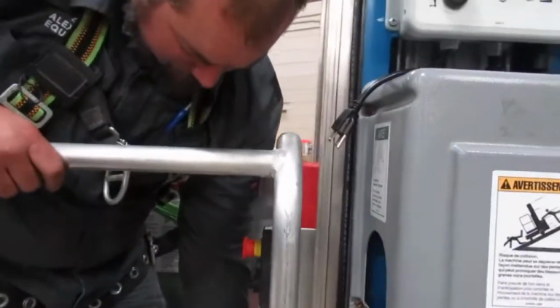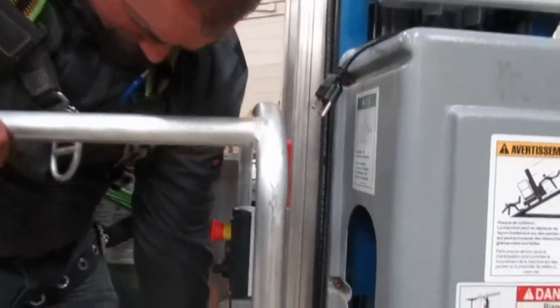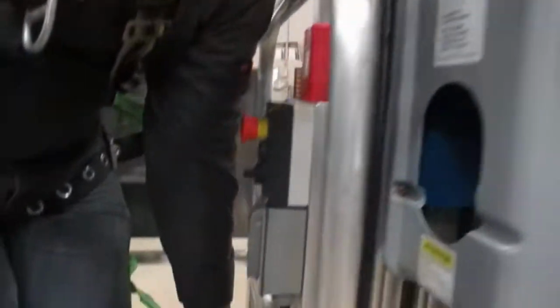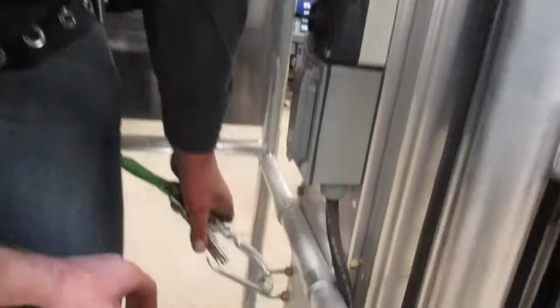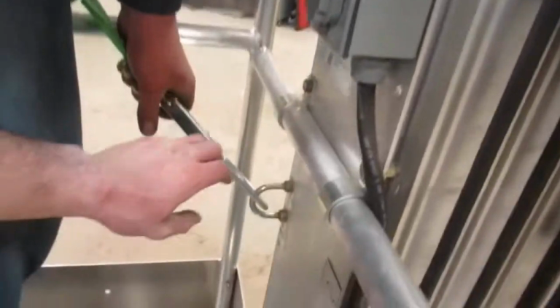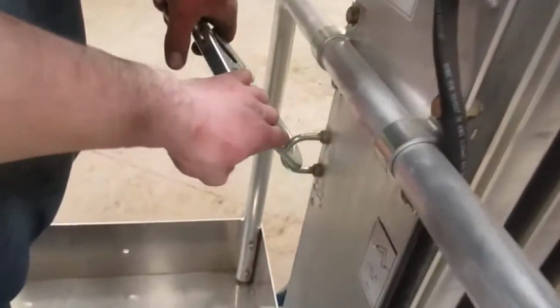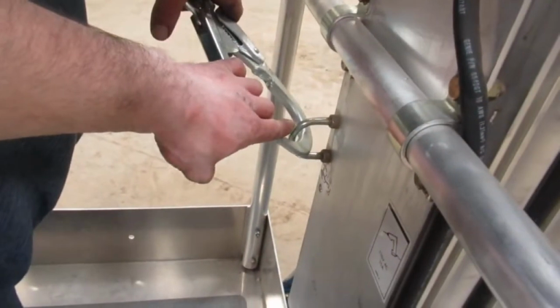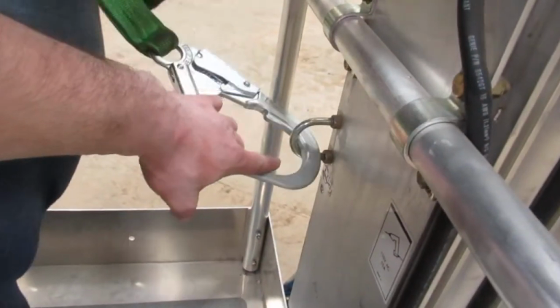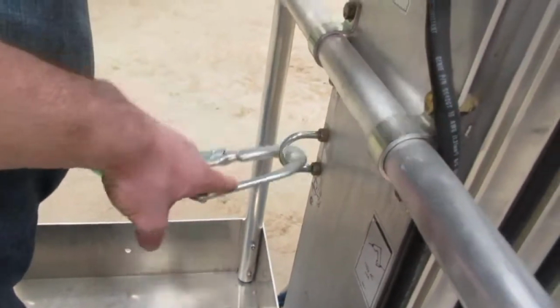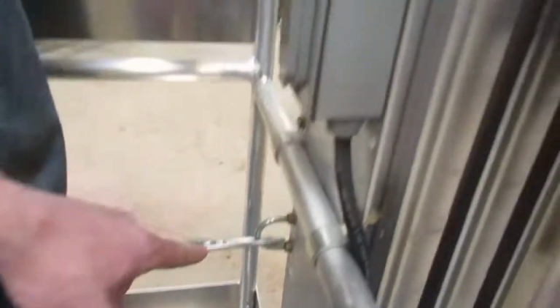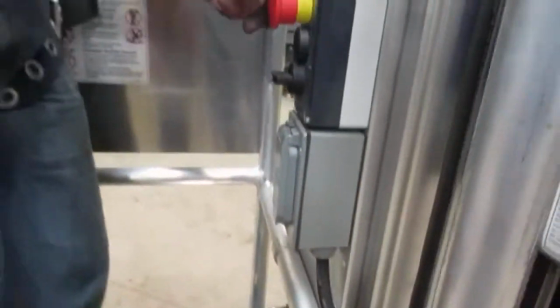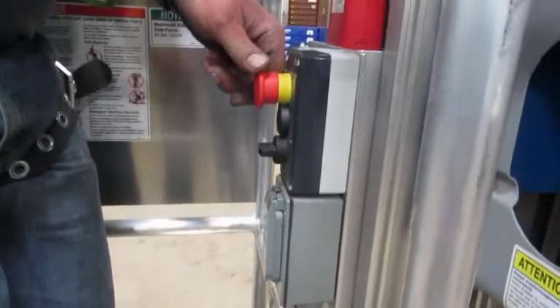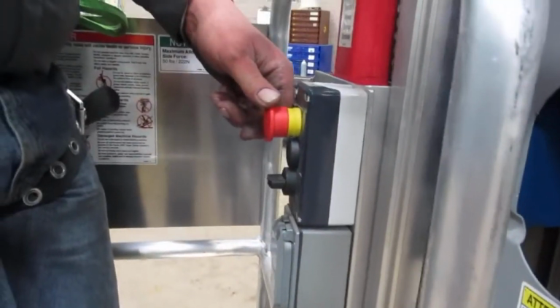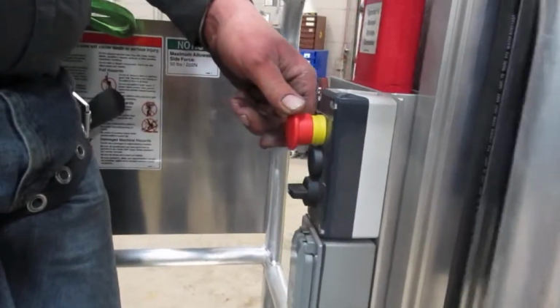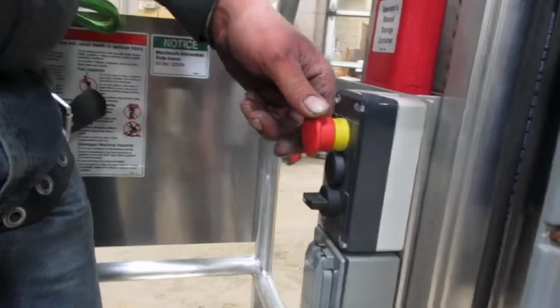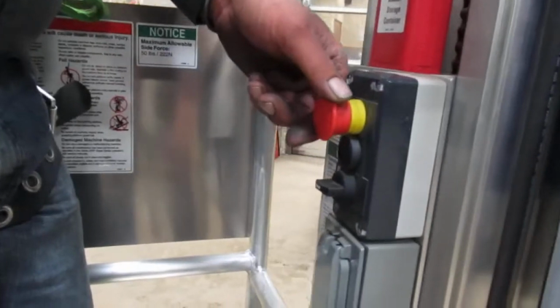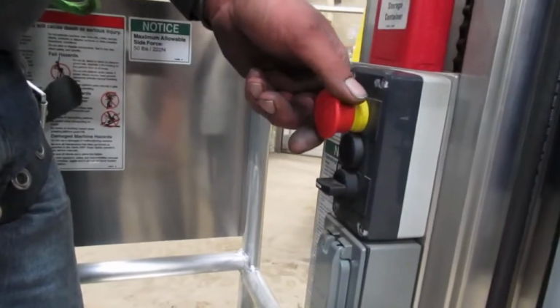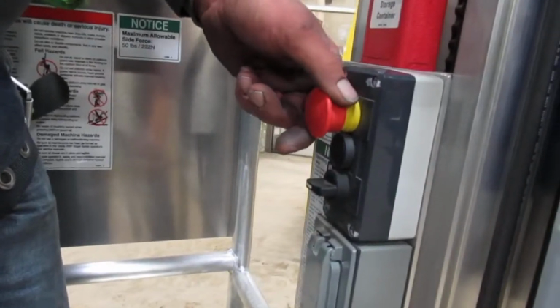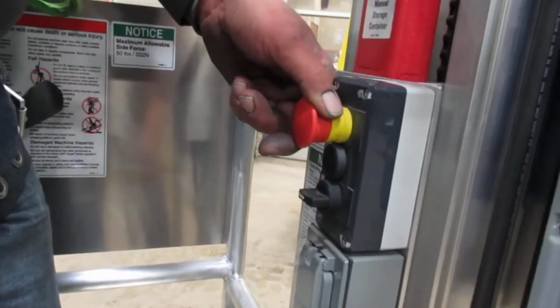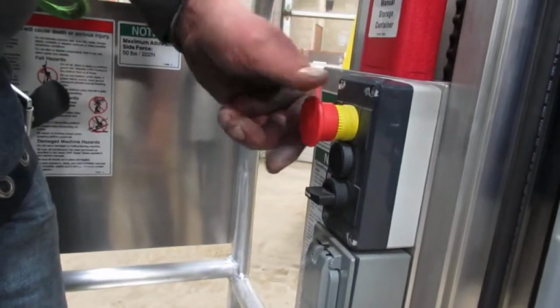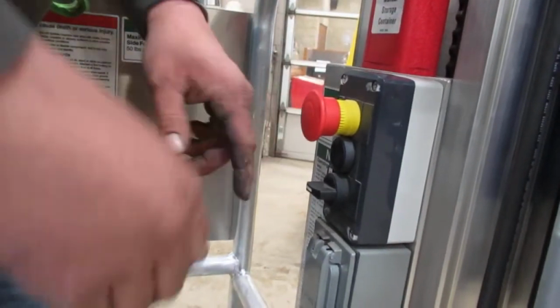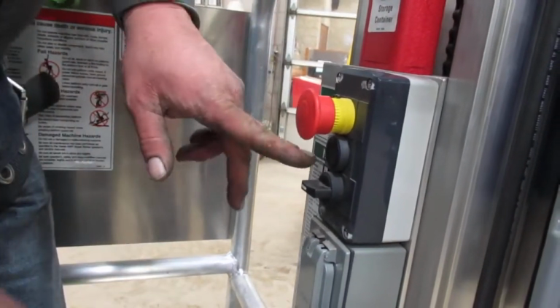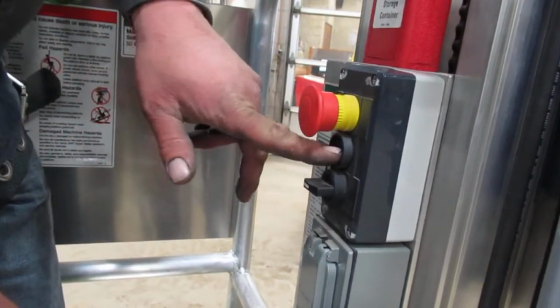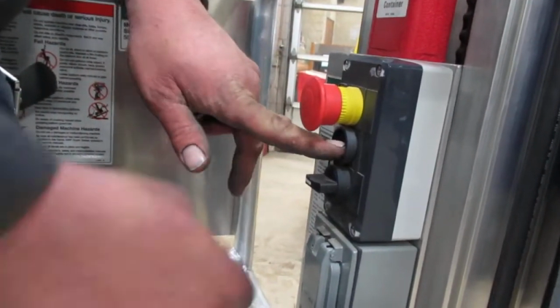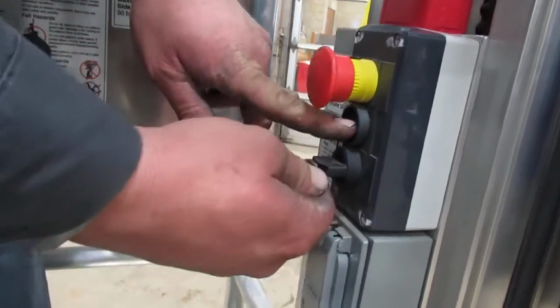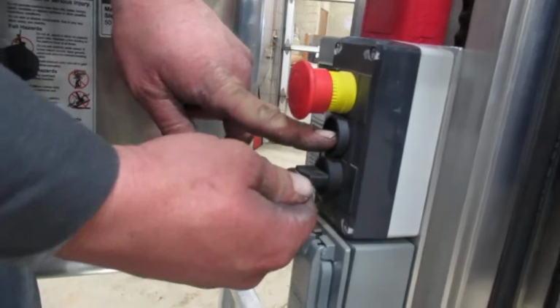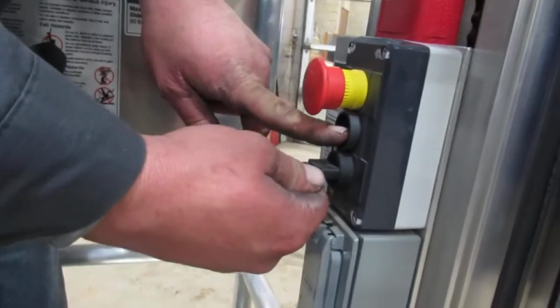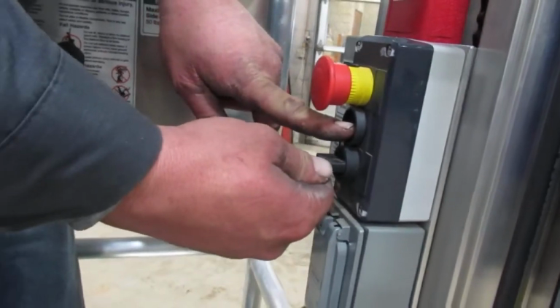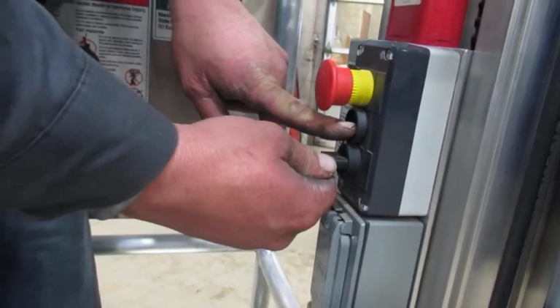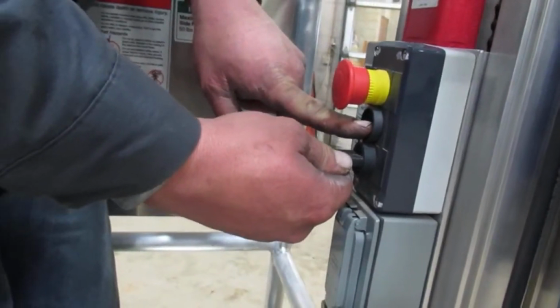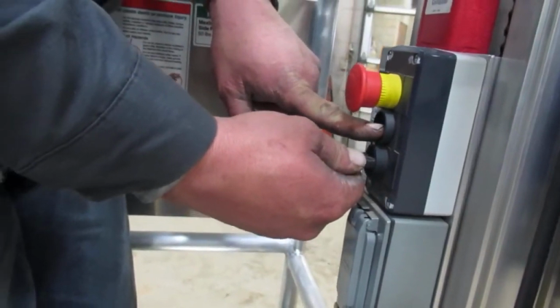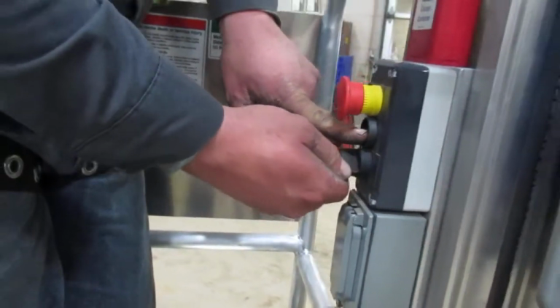Inside the platform, you've got a factory anchor point where you're going to tie your harness off to. You're going to want to pull your e-stop out. The center button is a function enable button, and the toggle down below is going to be to lift and lower the machine.